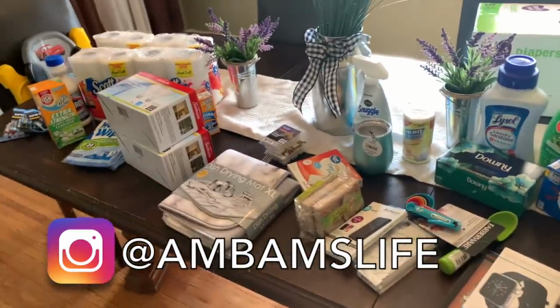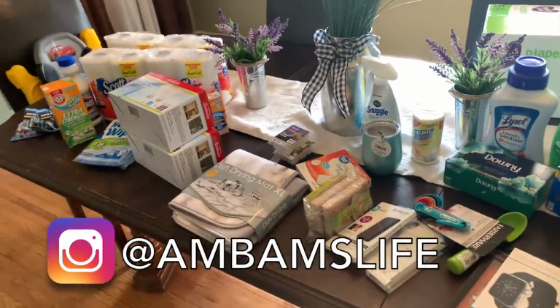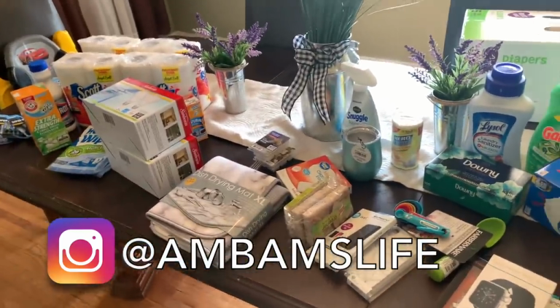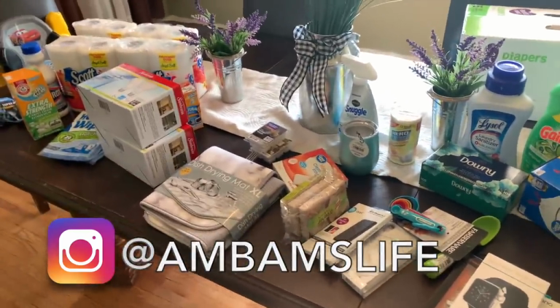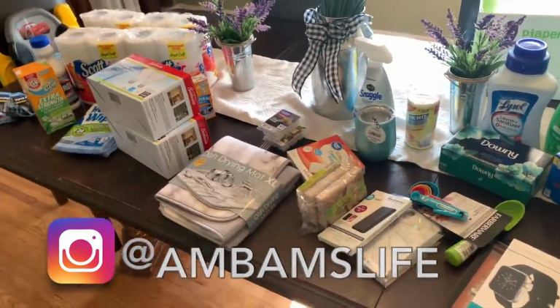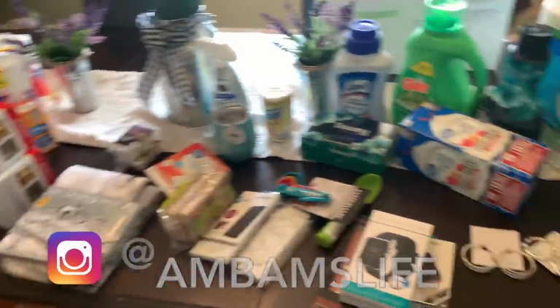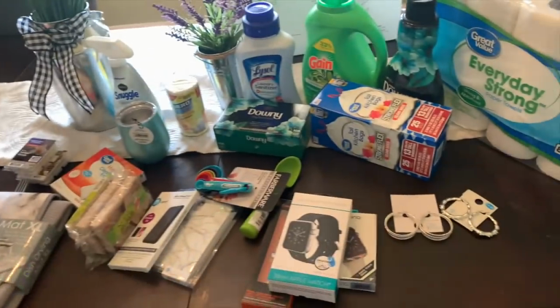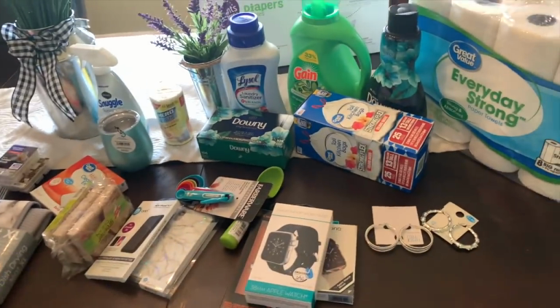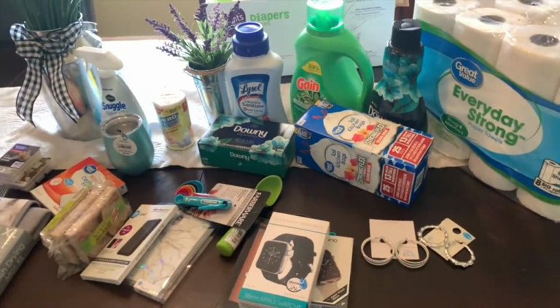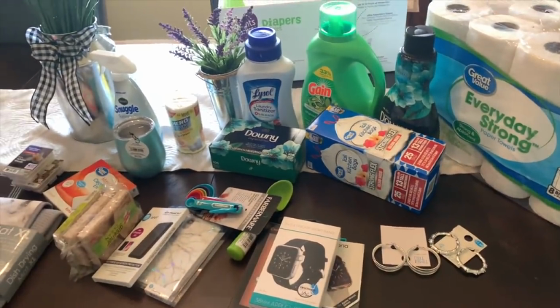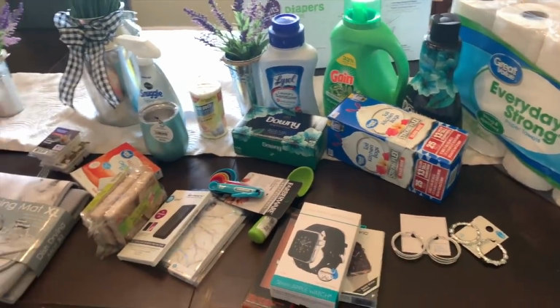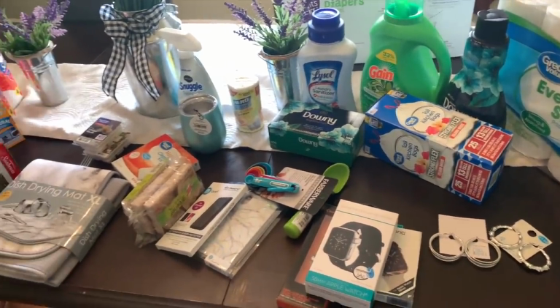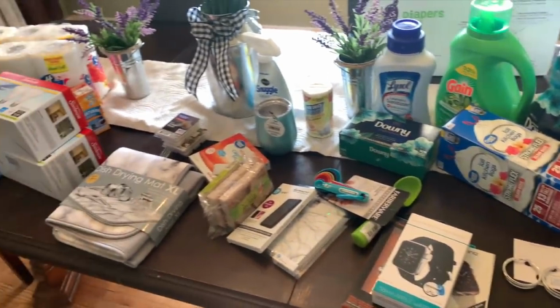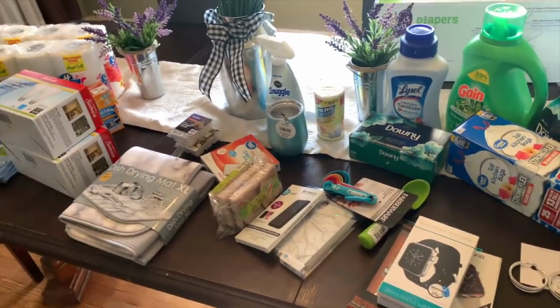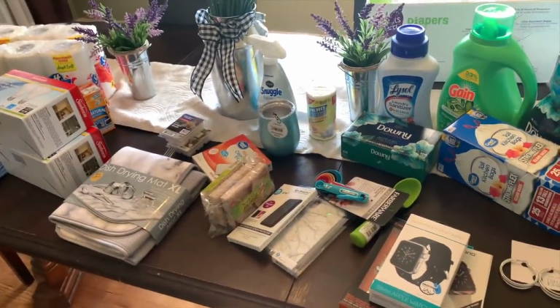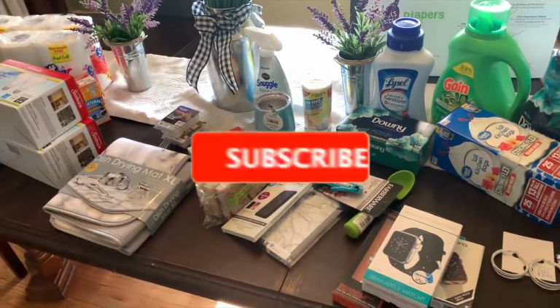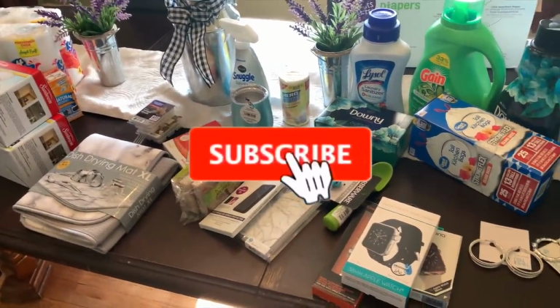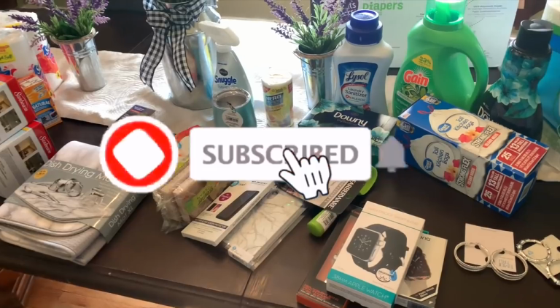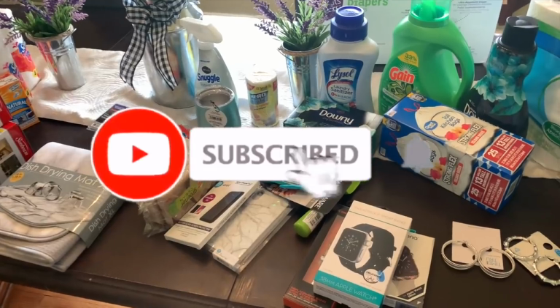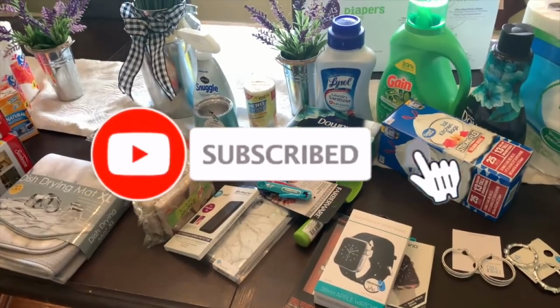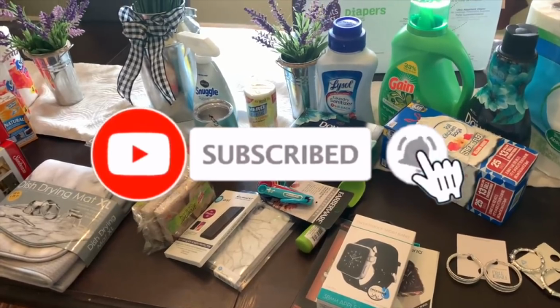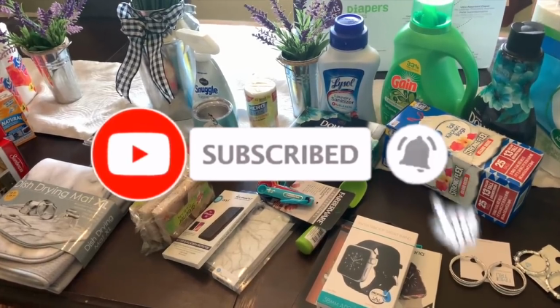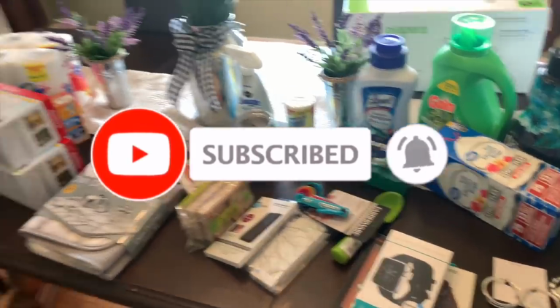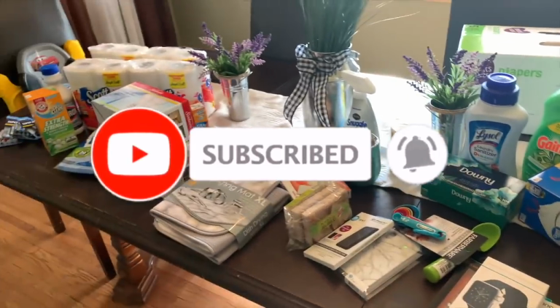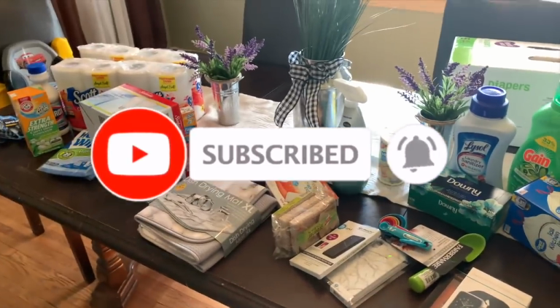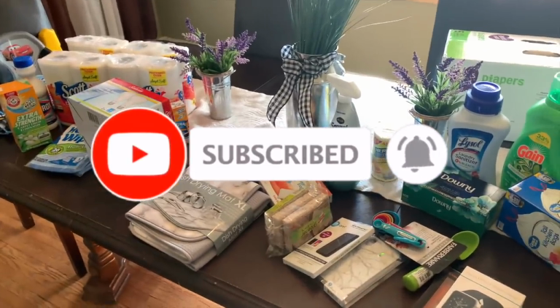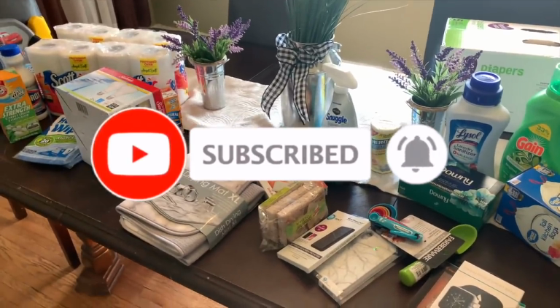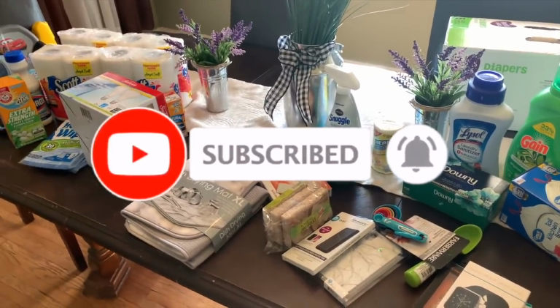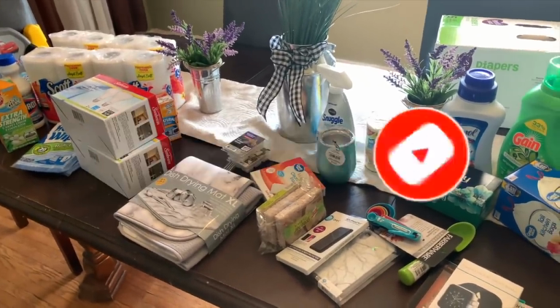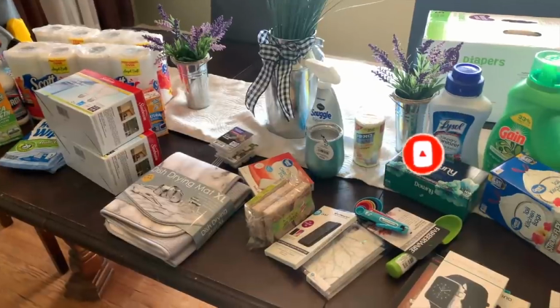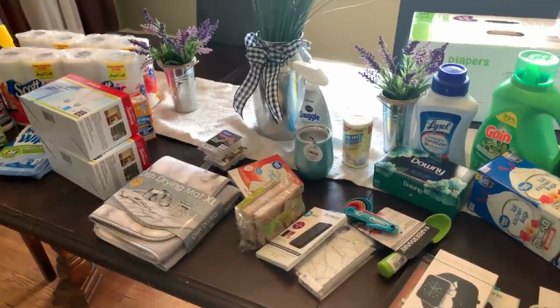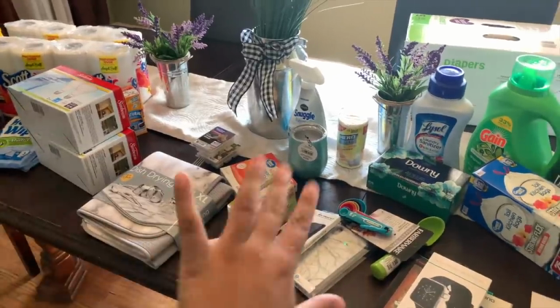I hope you guys enjoyed this video and enjoyed seeing what I'm currently using for my household. If you enjoyed this video, don't forget to give it a big thumbs up and subscribe if you're joining for the first time — I would love to have you. Thank you guys so much, I'll see you in my next video. Bye!